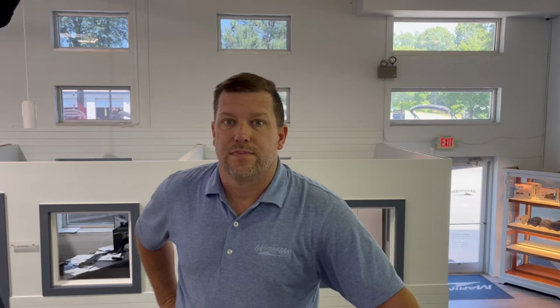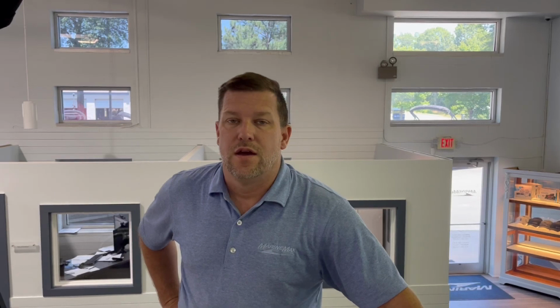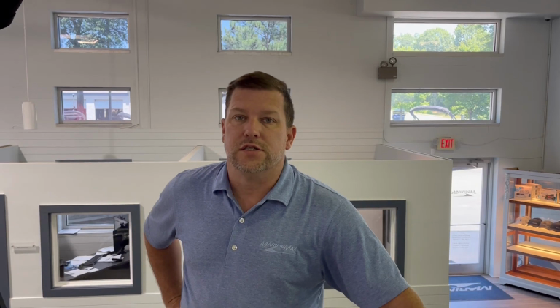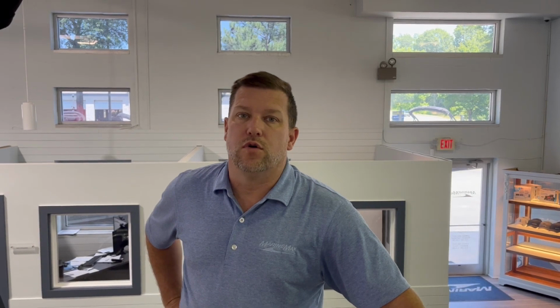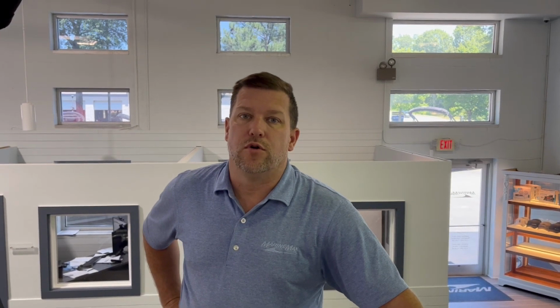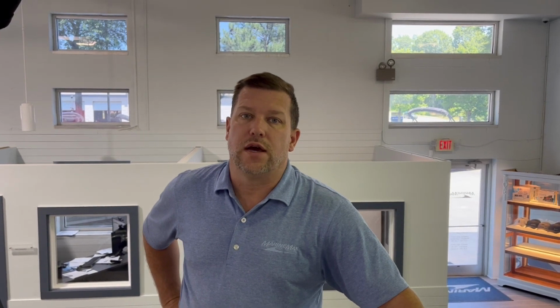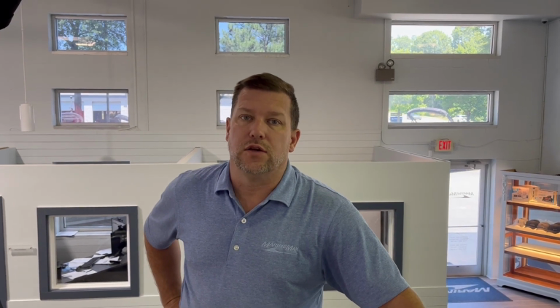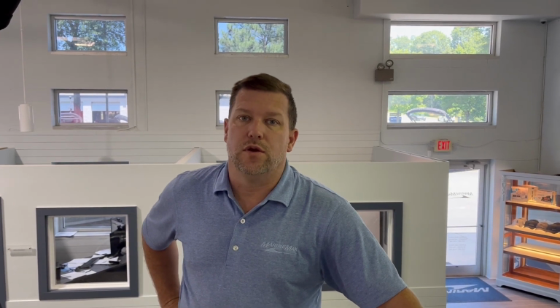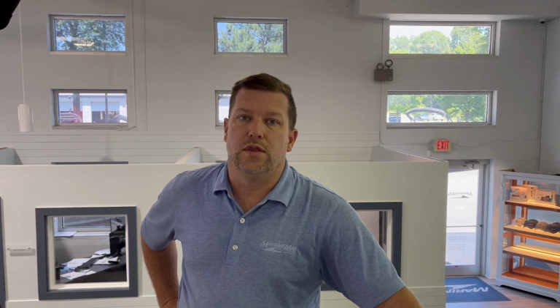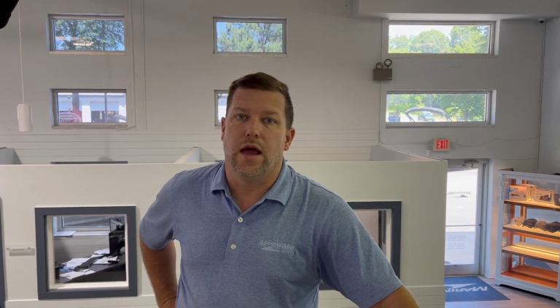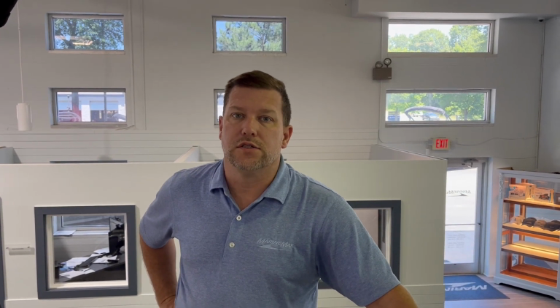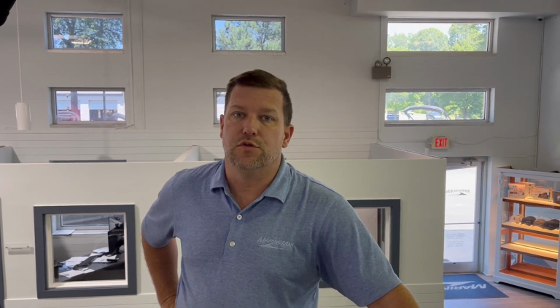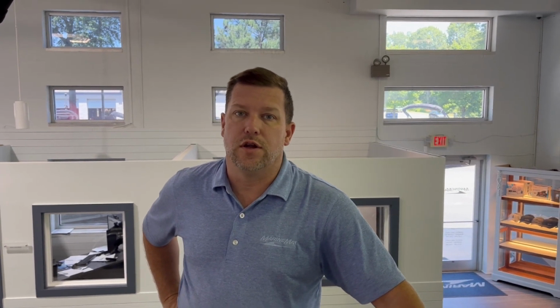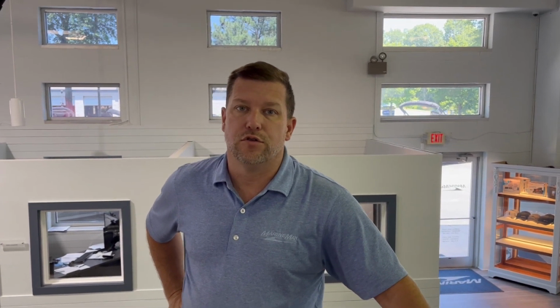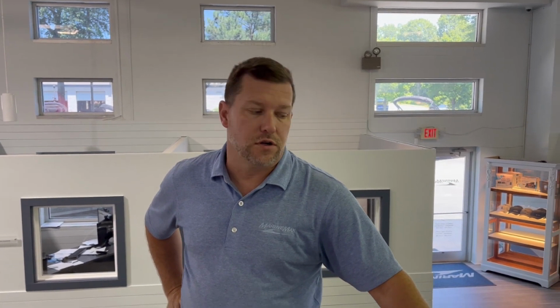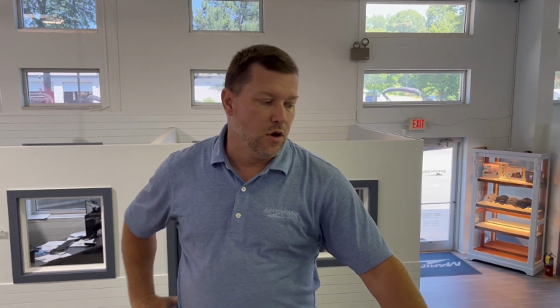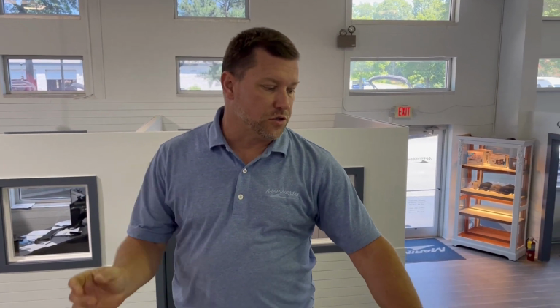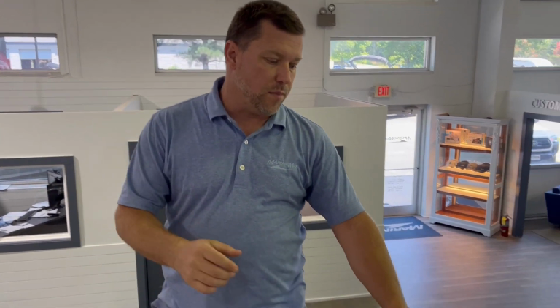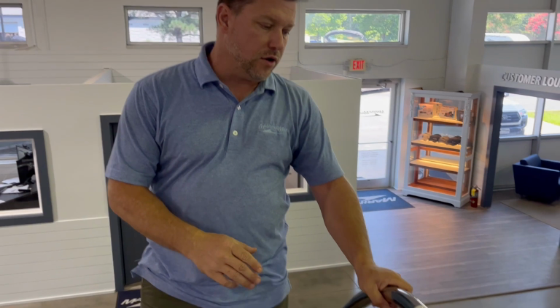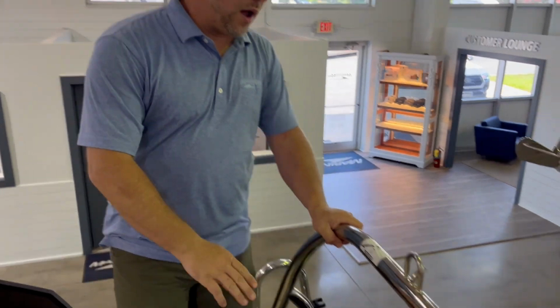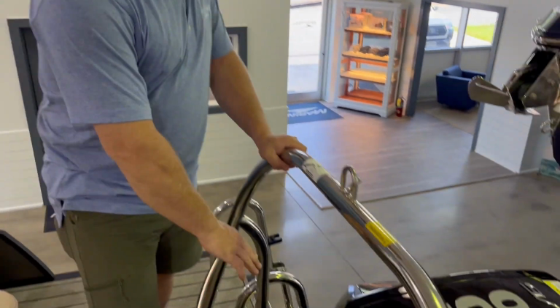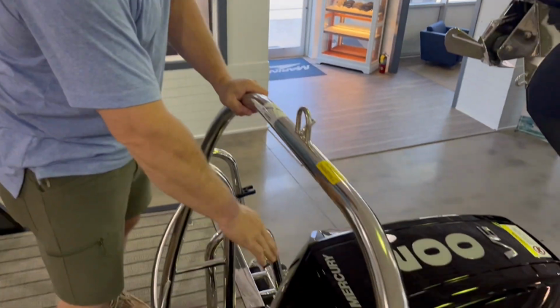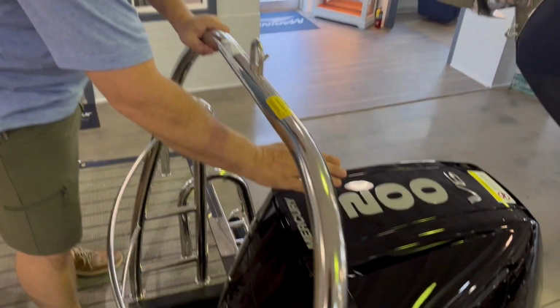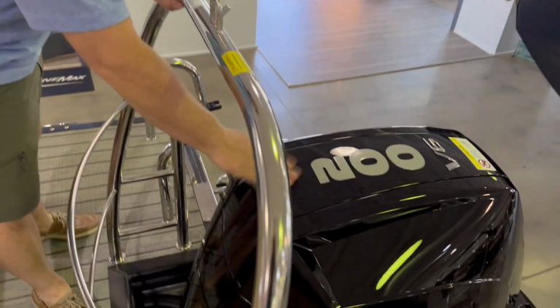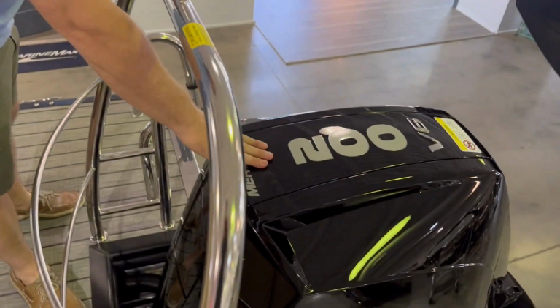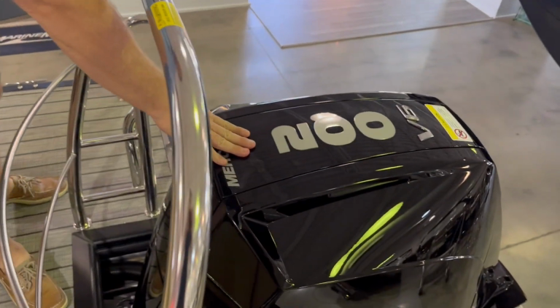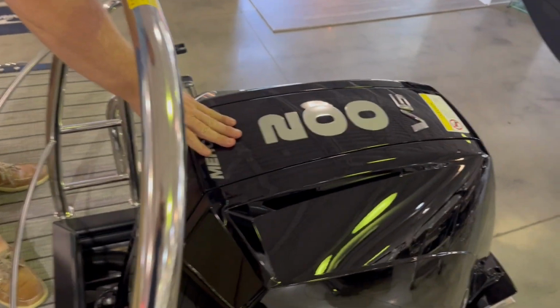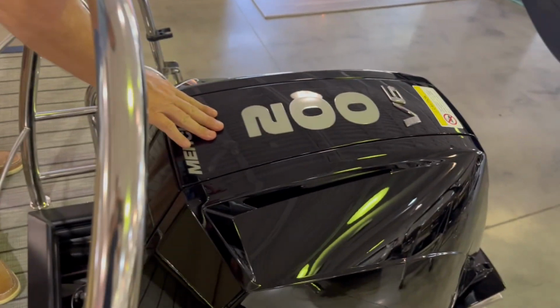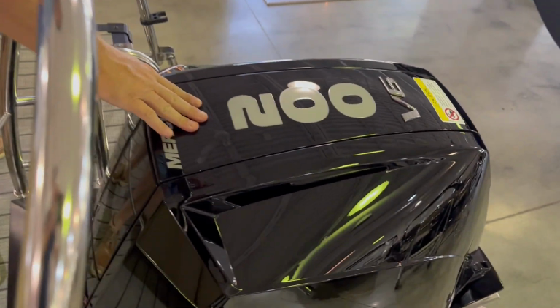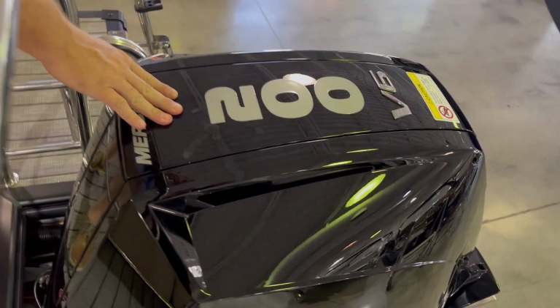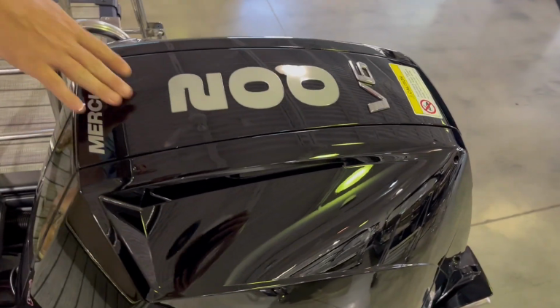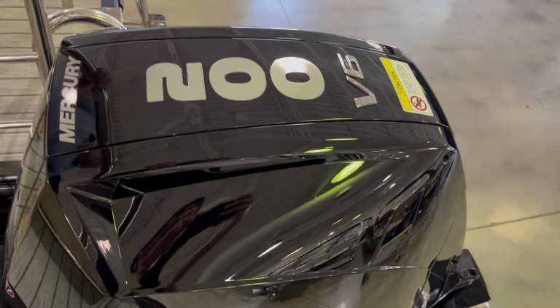All right, today we're at MarineMax Lake Norman with the Harris 230 Cruiser. We'll start right back here in the back with the power plants — Mercury 200 V6.